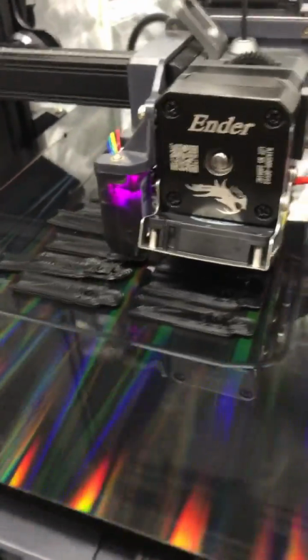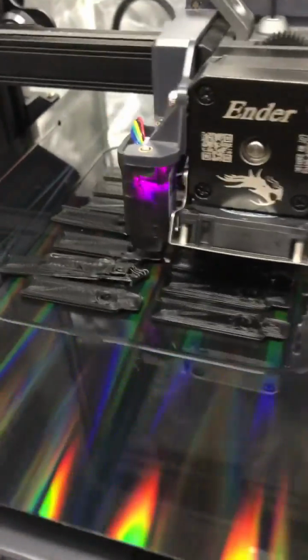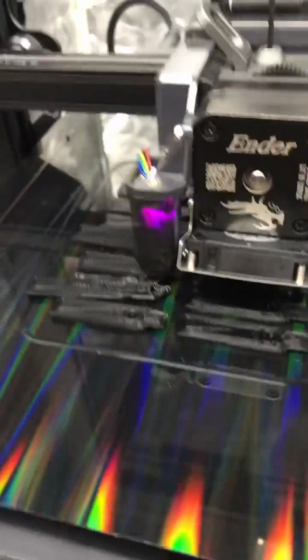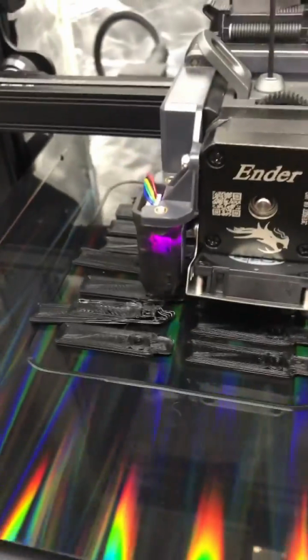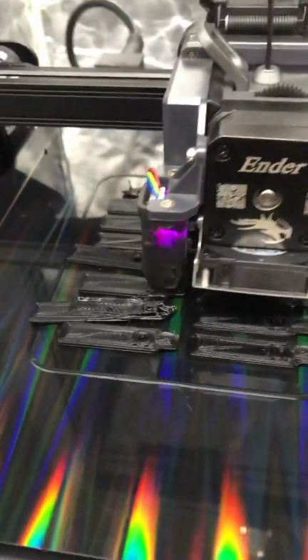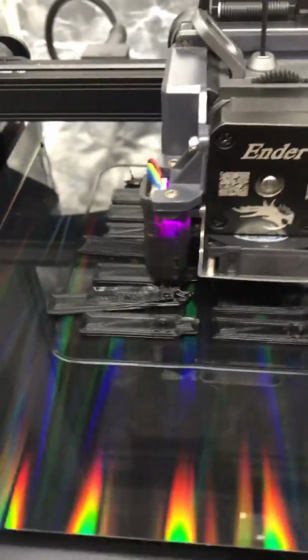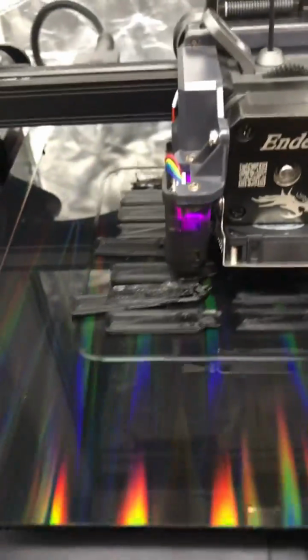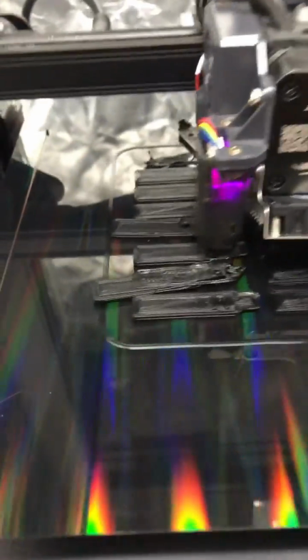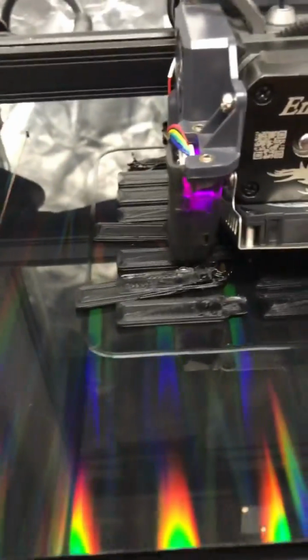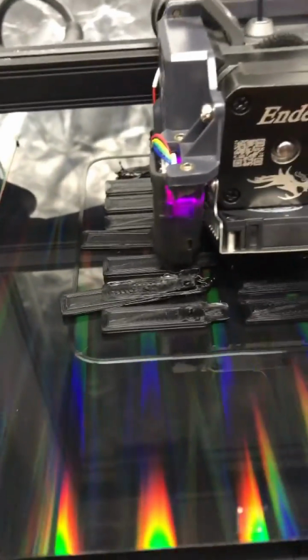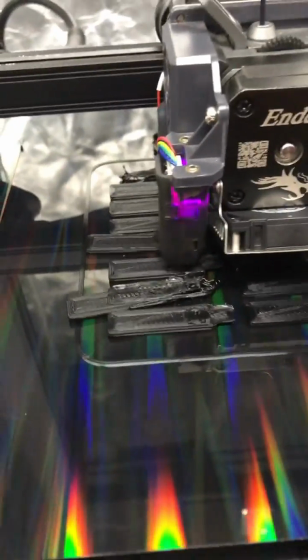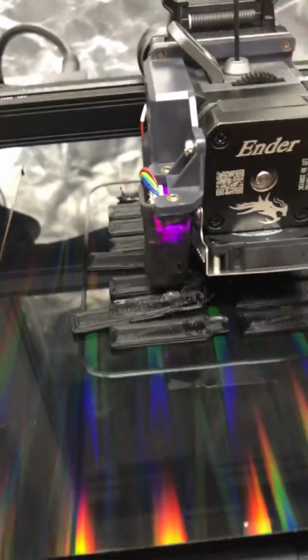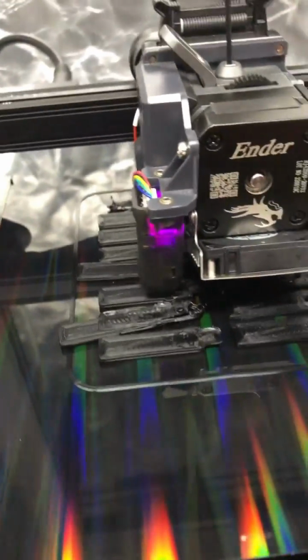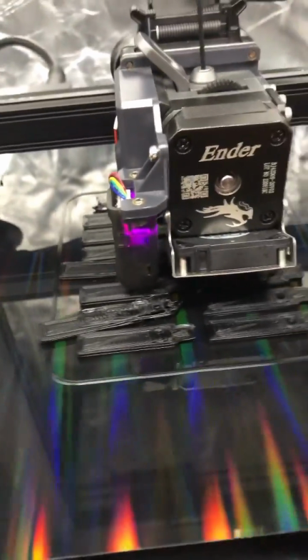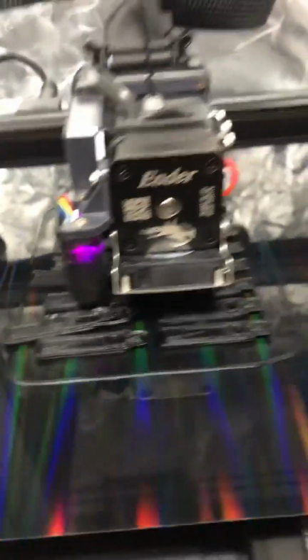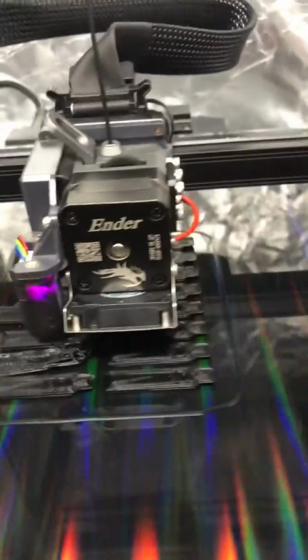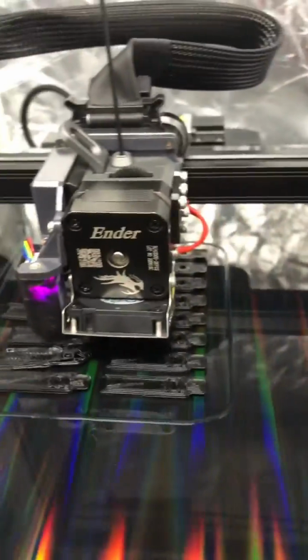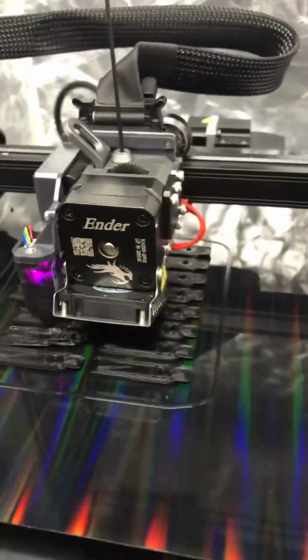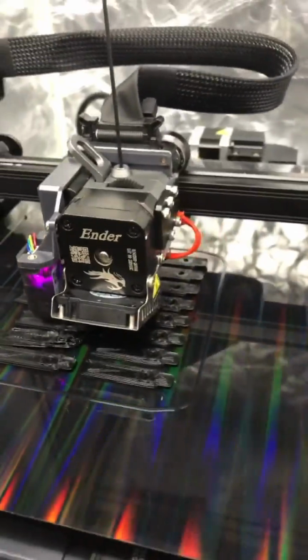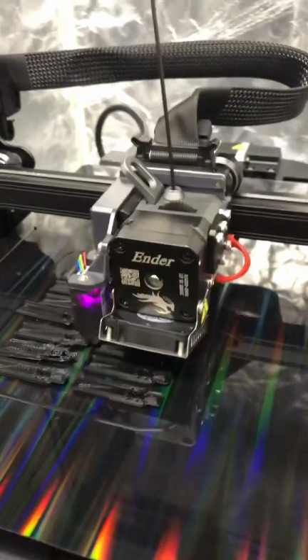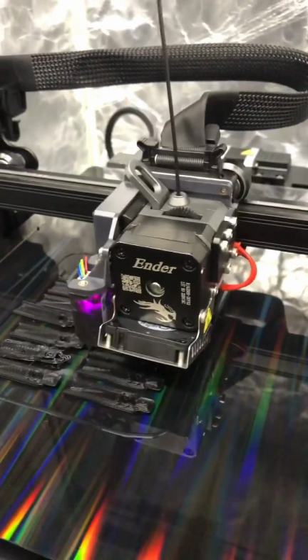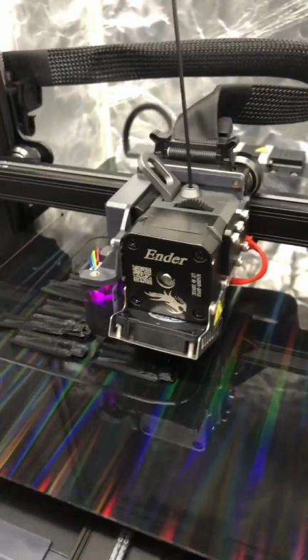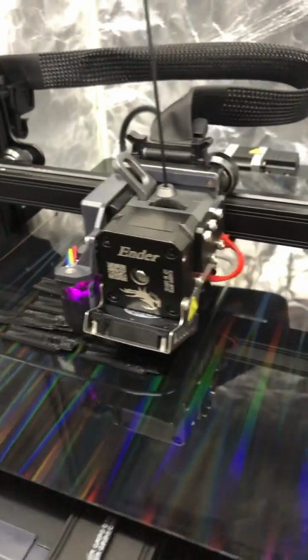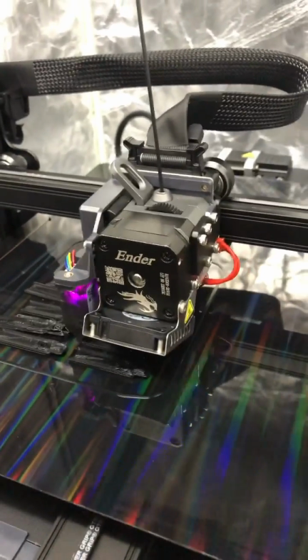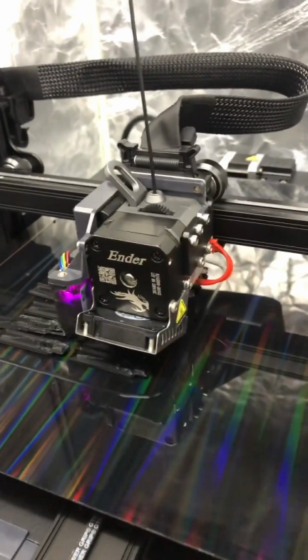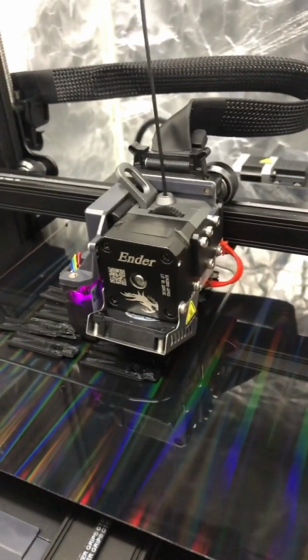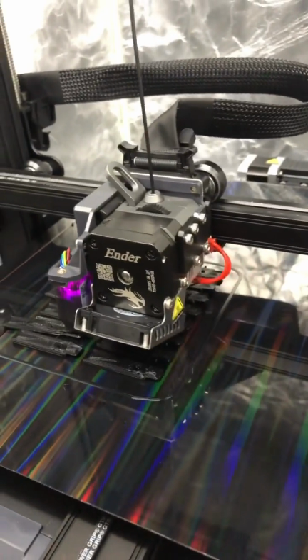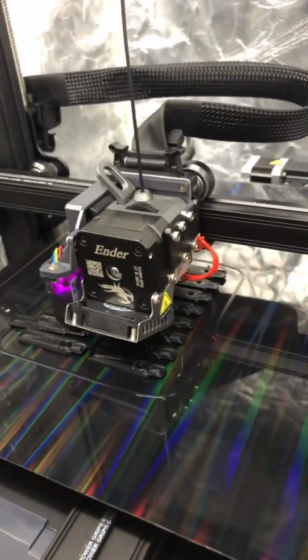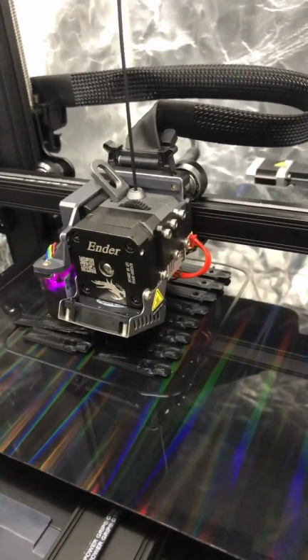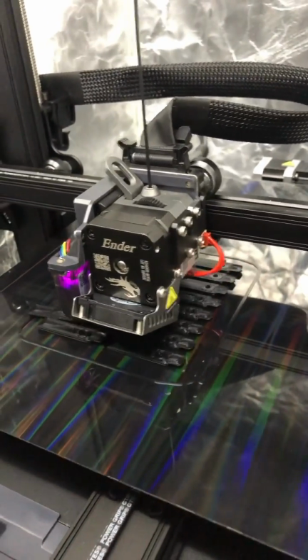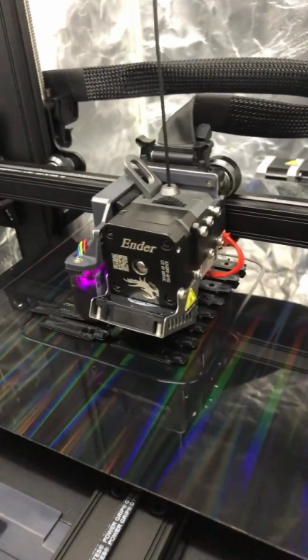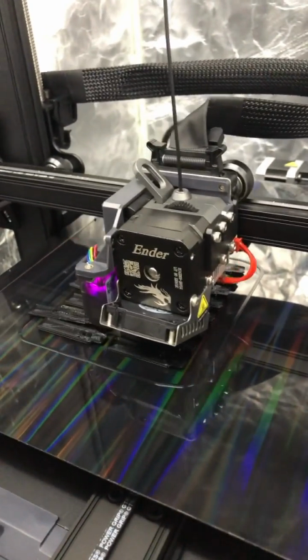I didn't use any glue or anything, and I've definitely had a couple of pieces of this print pop off already. Let's go ahead and stop this print and just see if the rest of them that are still adhered have that hologram transfer.